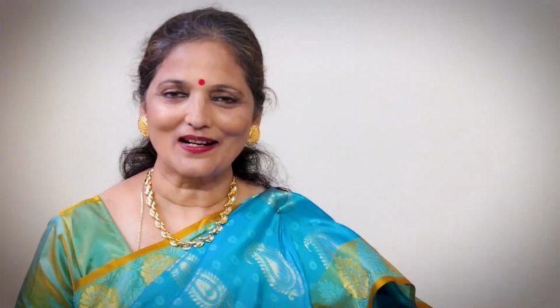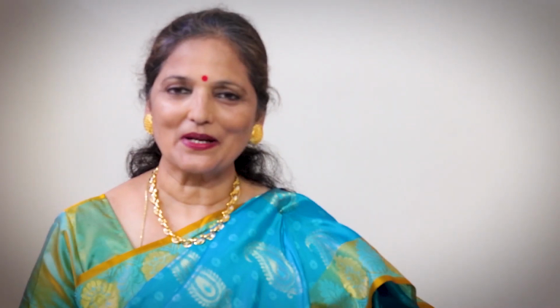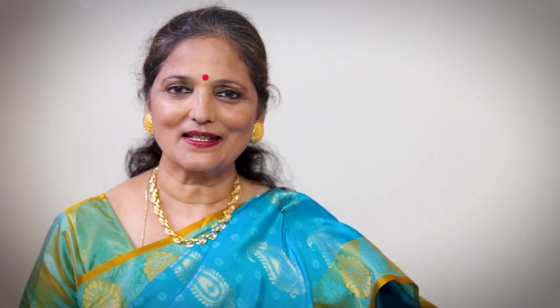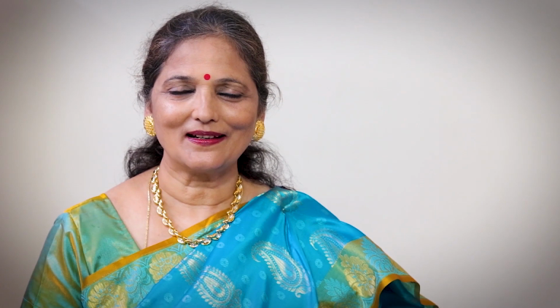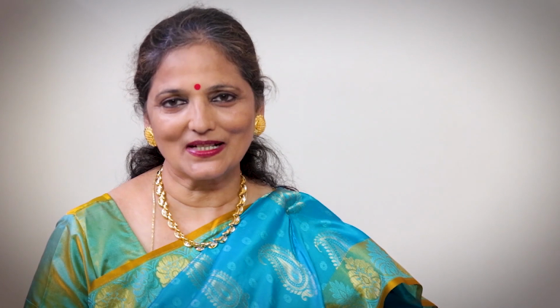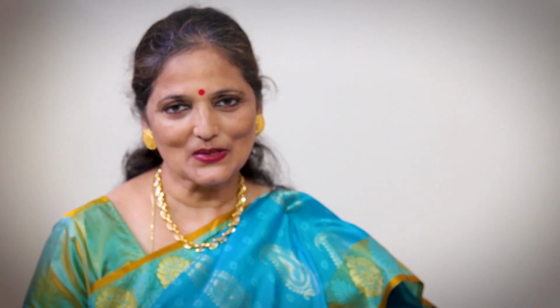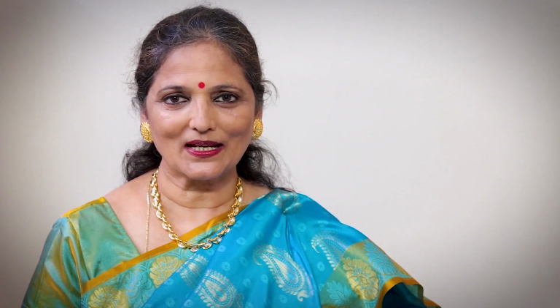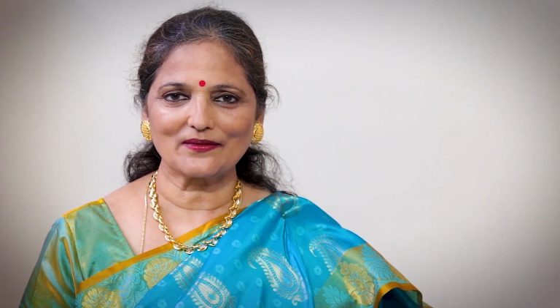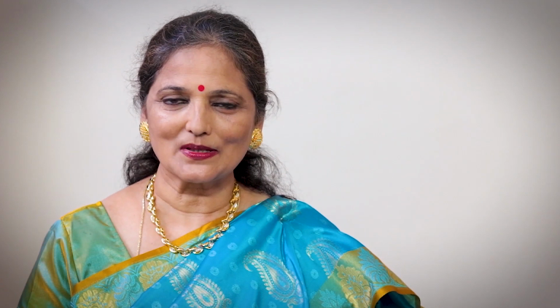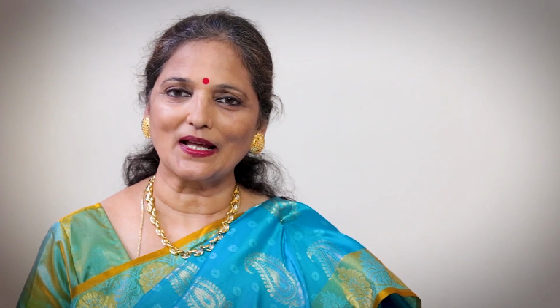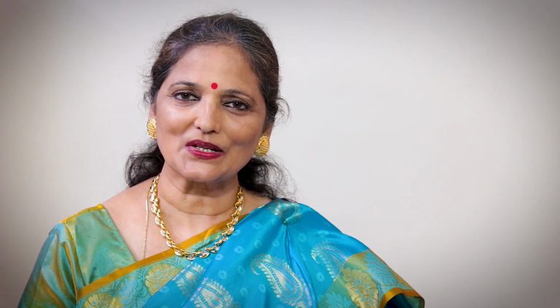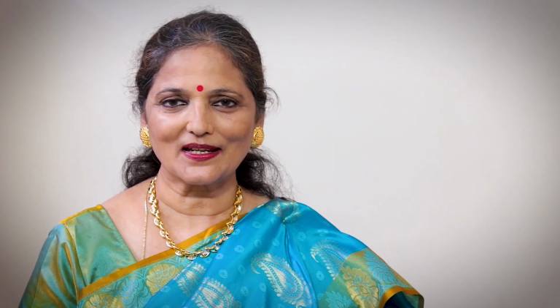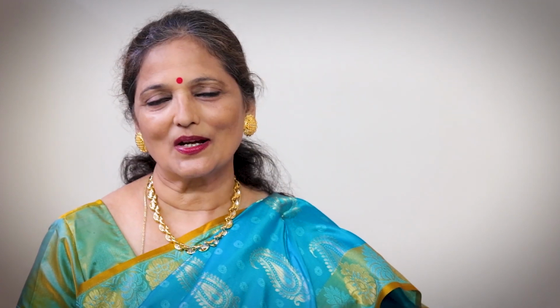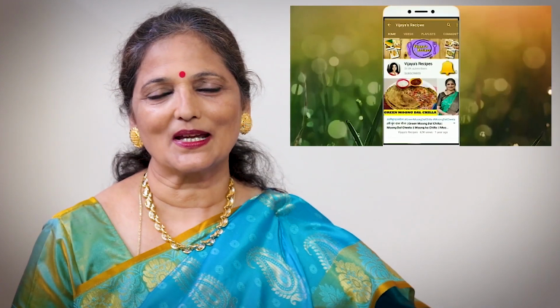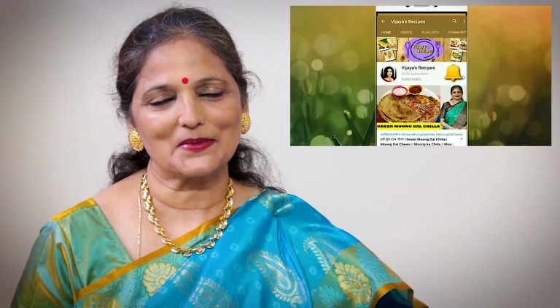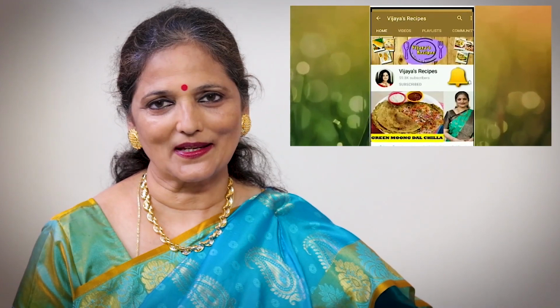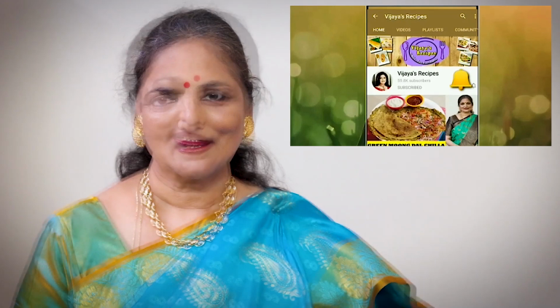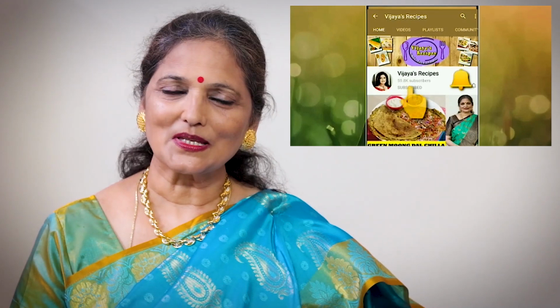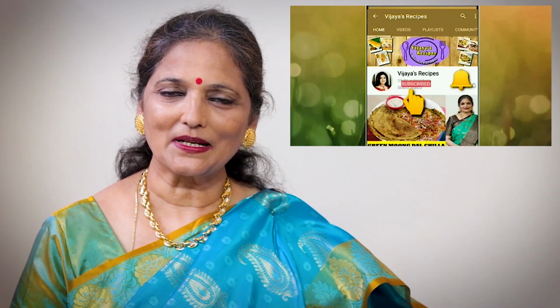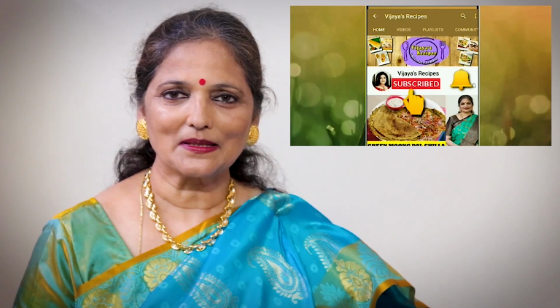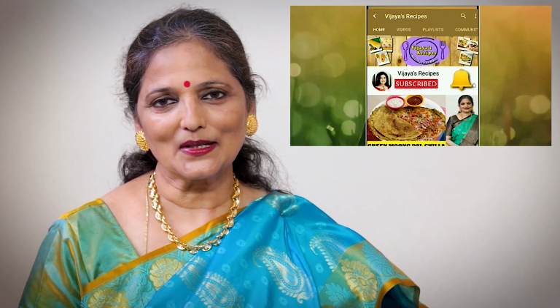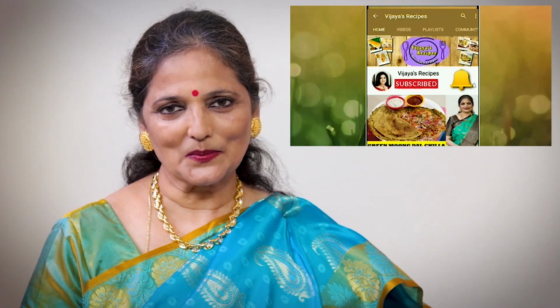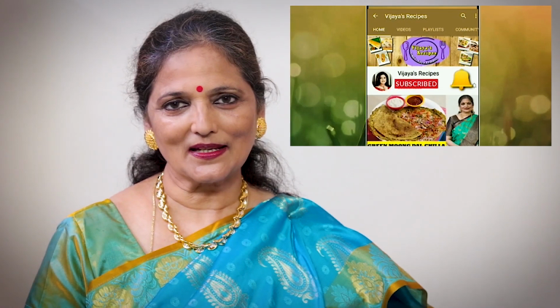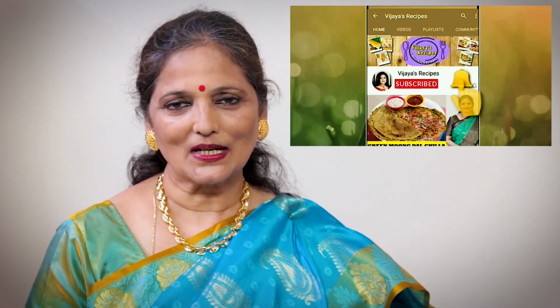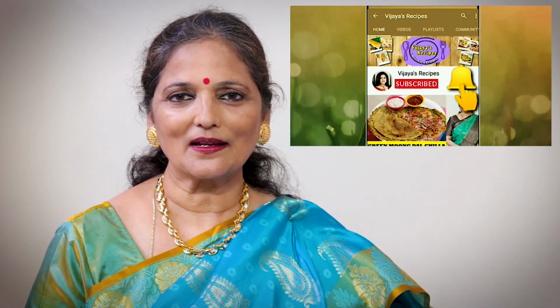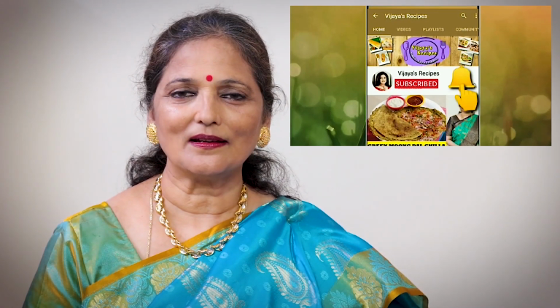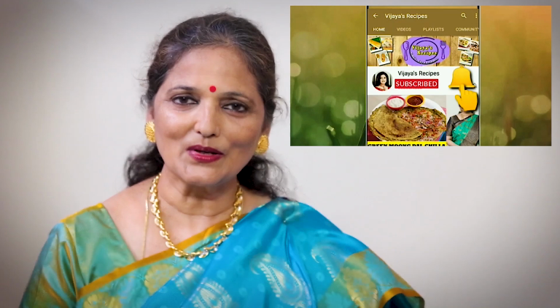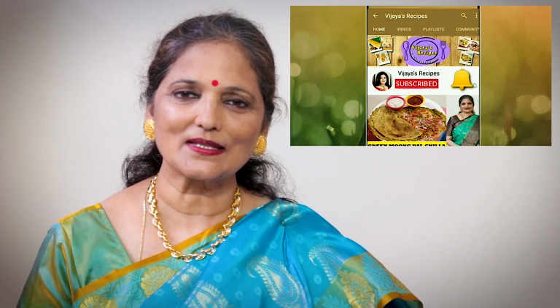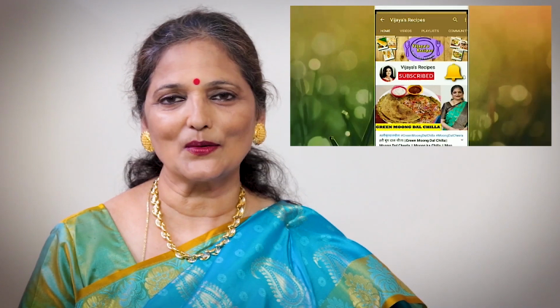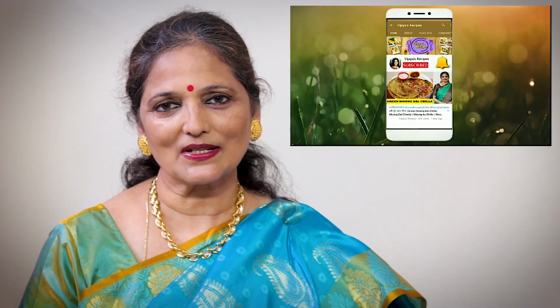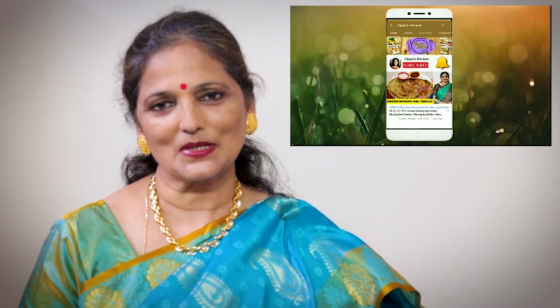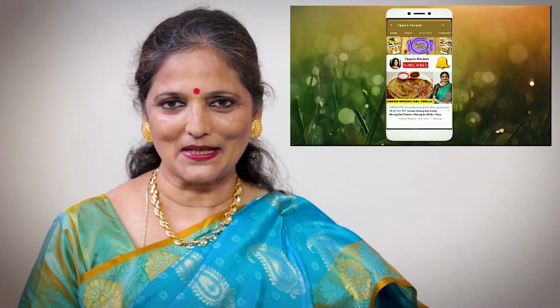If you like today's kitchen tips, please like and share this video. Subscribe to our channel. After subscribing, please hit the bell icon so that you get notifications of our new videos first.